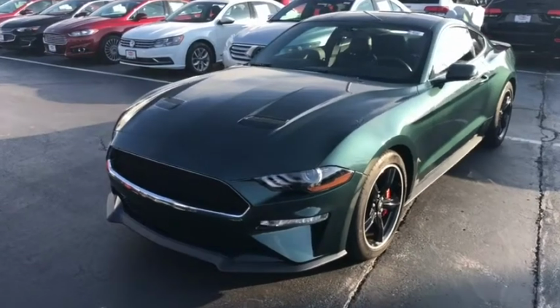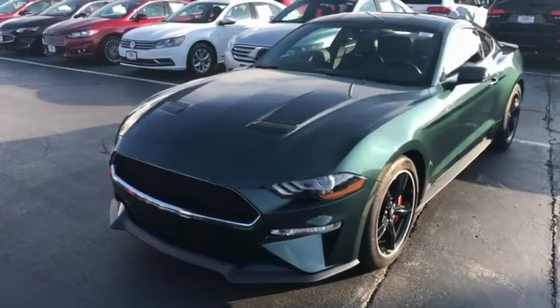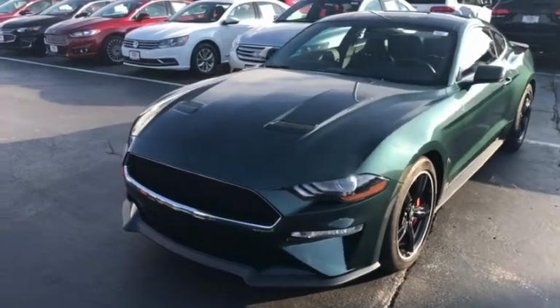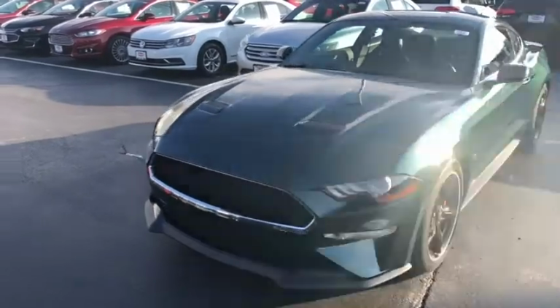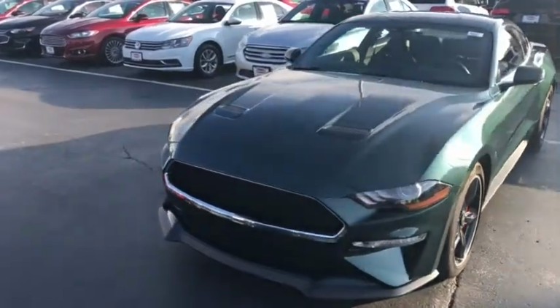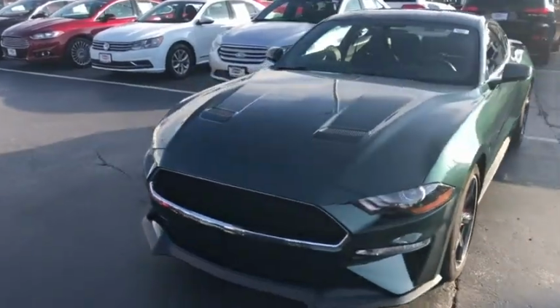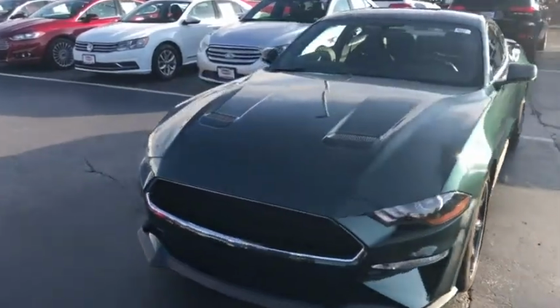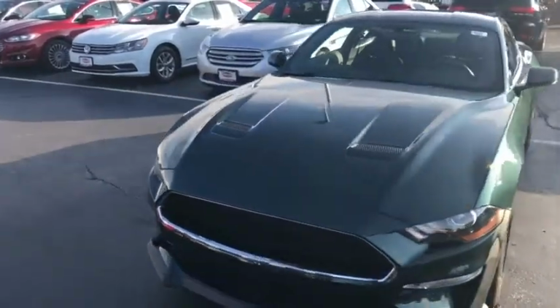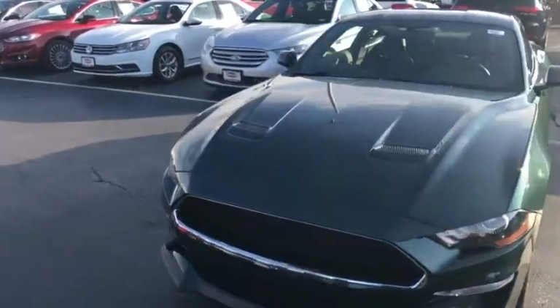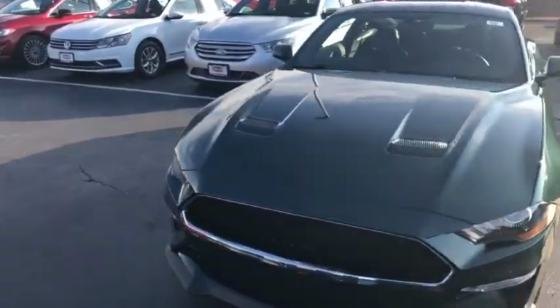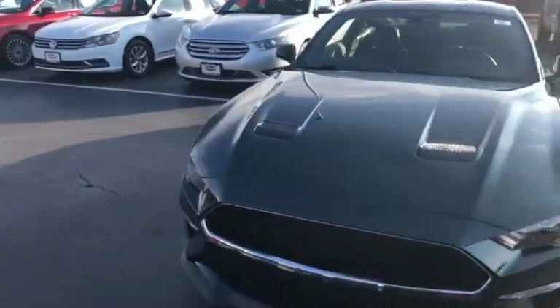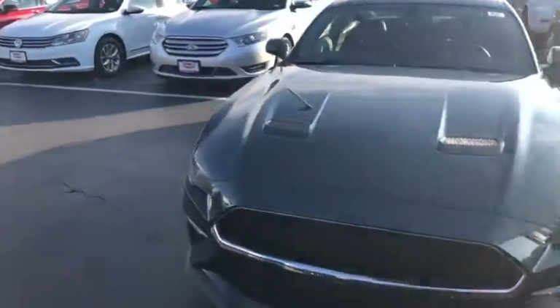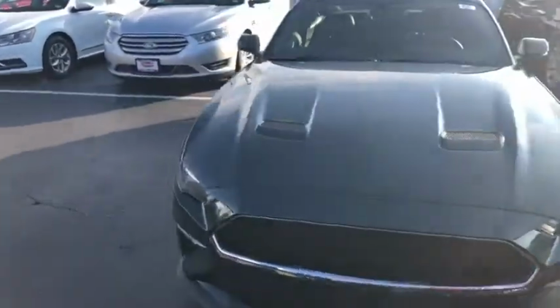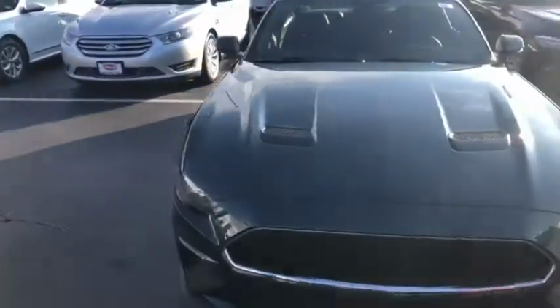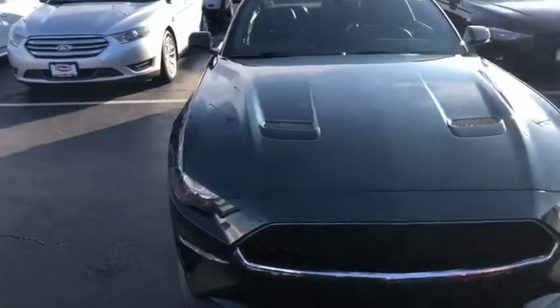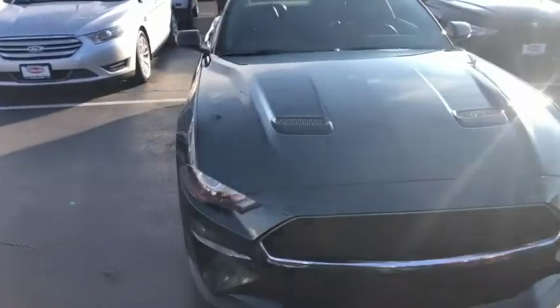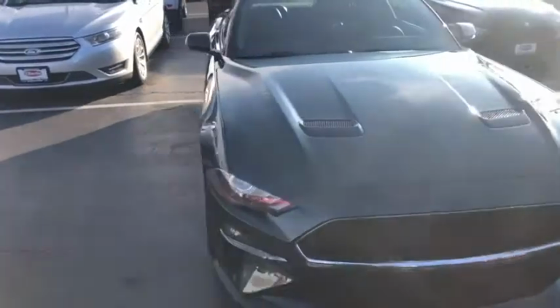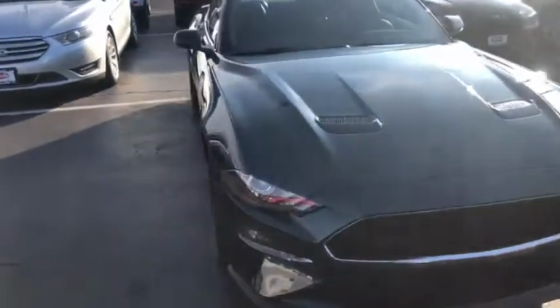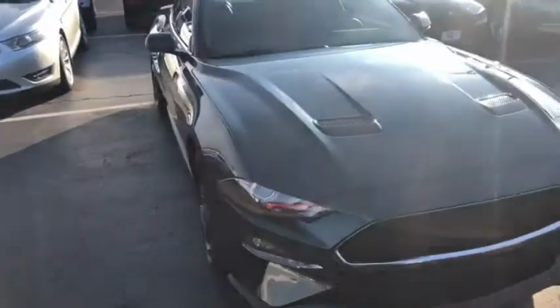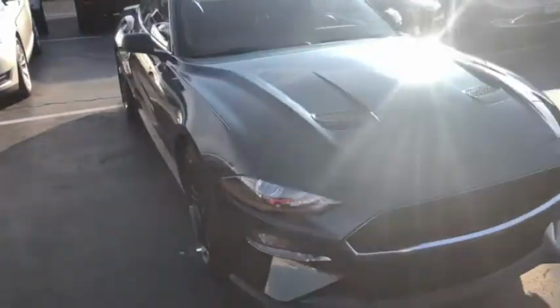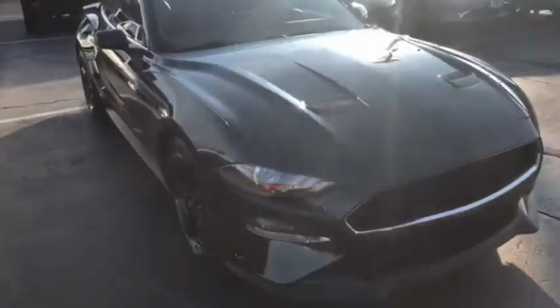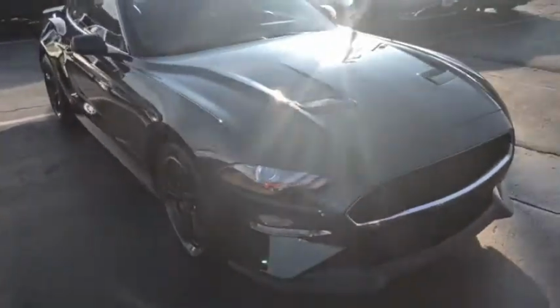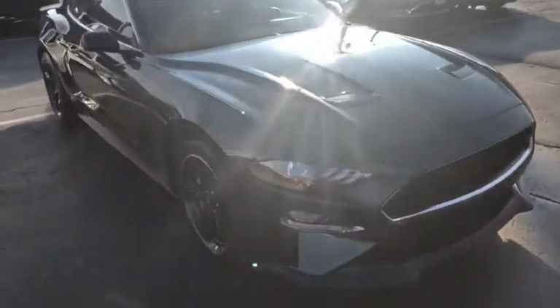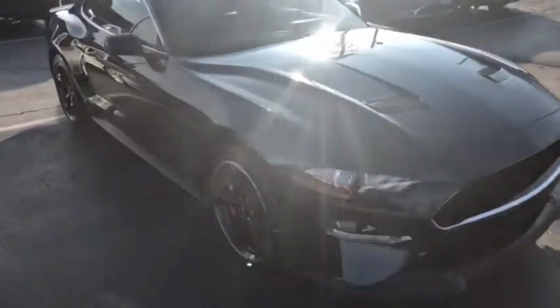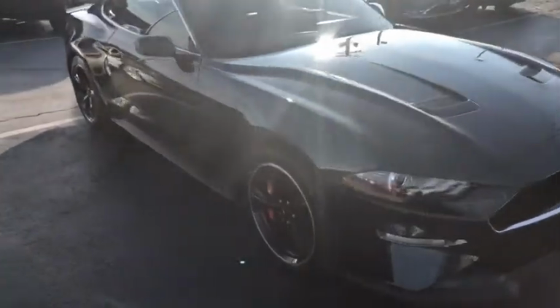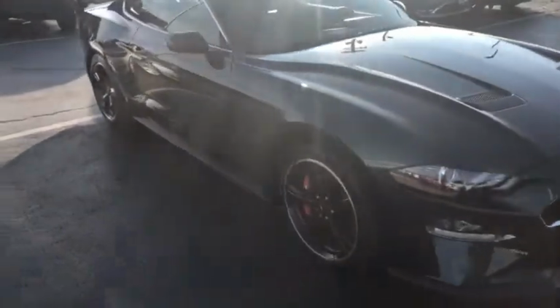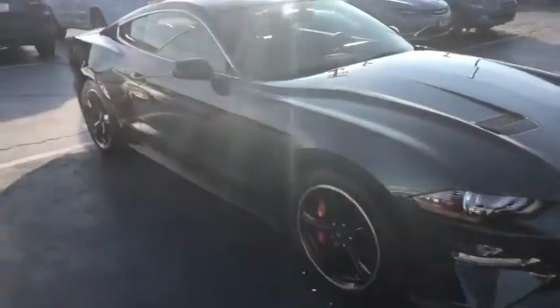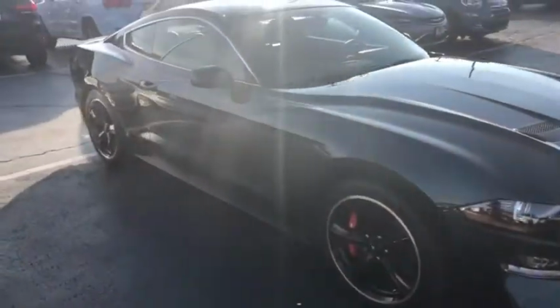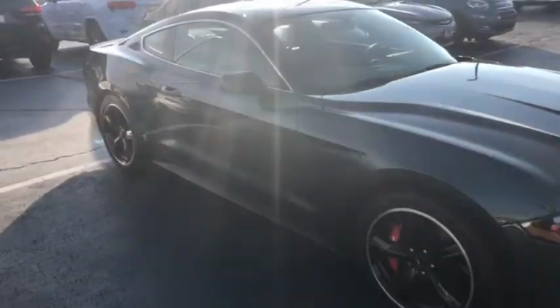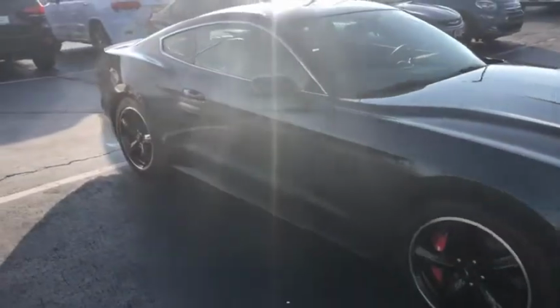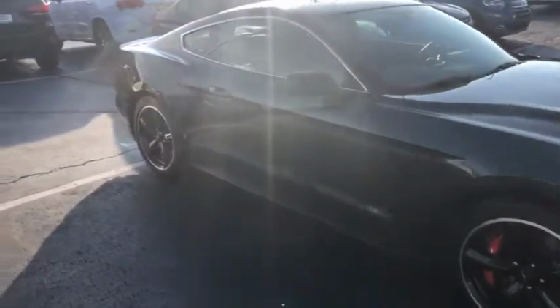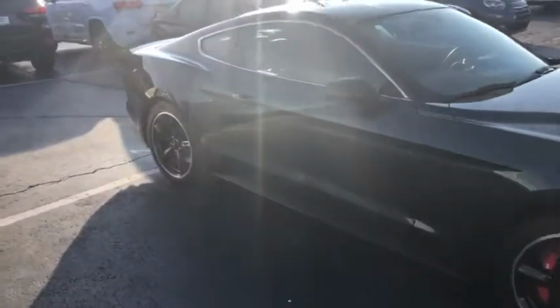Here is the 2019 Ford Mustang Bullitt with 480 horsepower. This vehicle has a clean Carfax — no accidents, and it's only one owner.